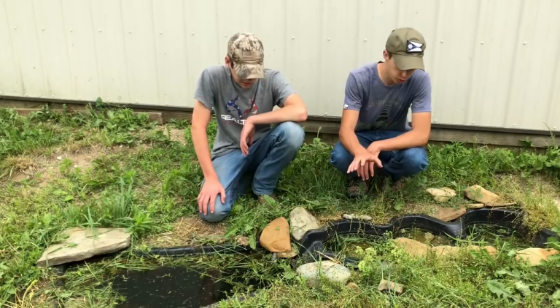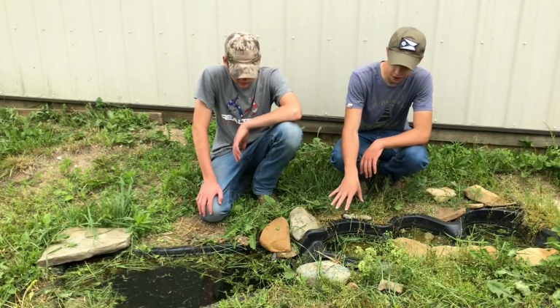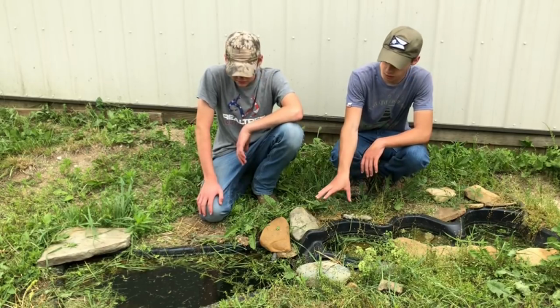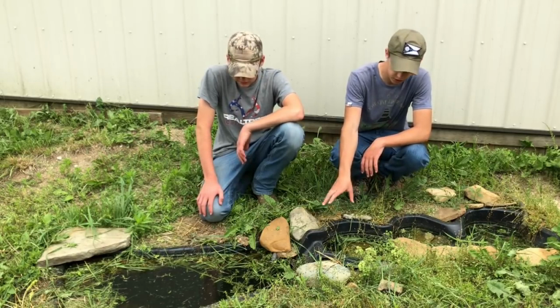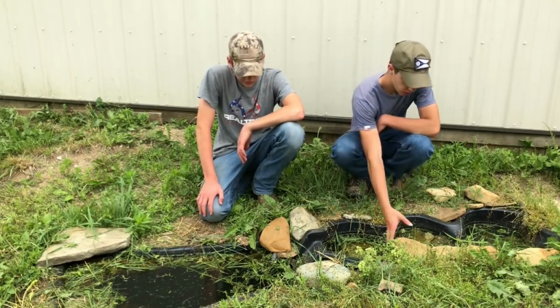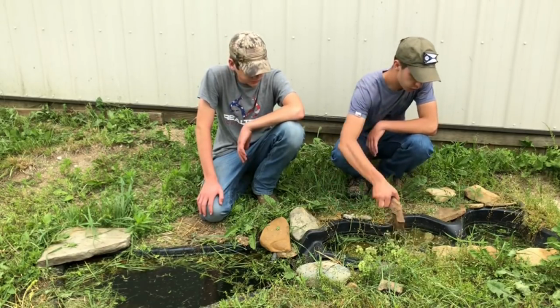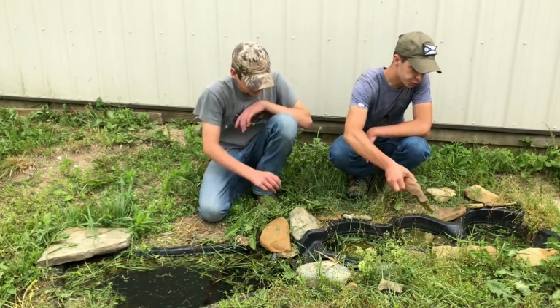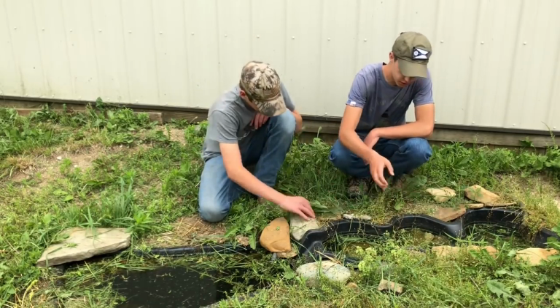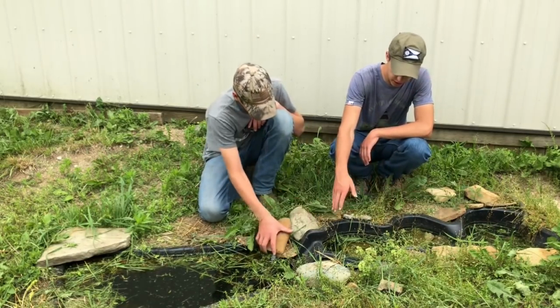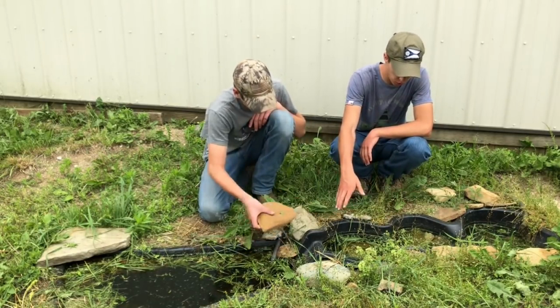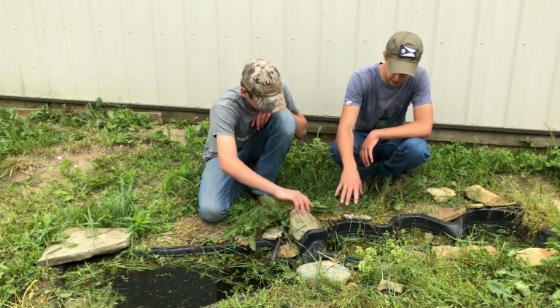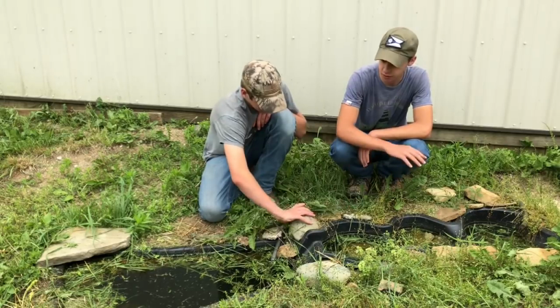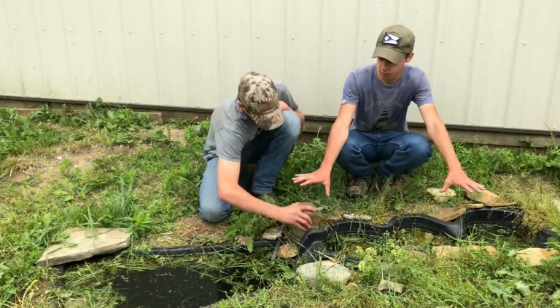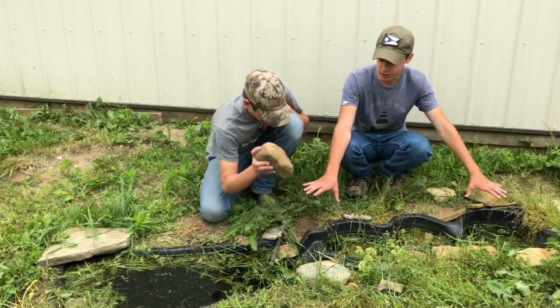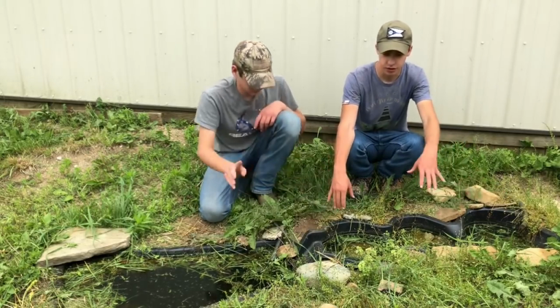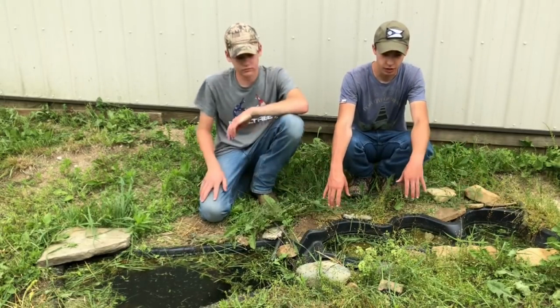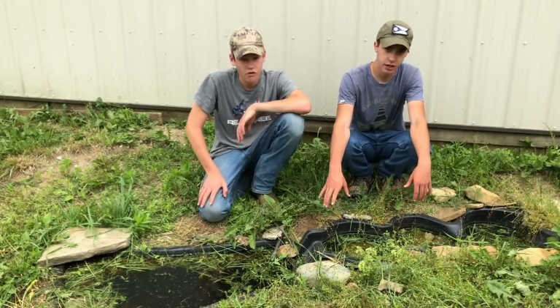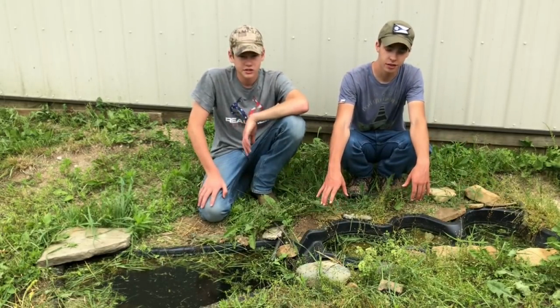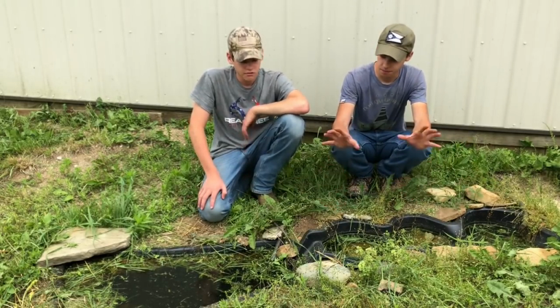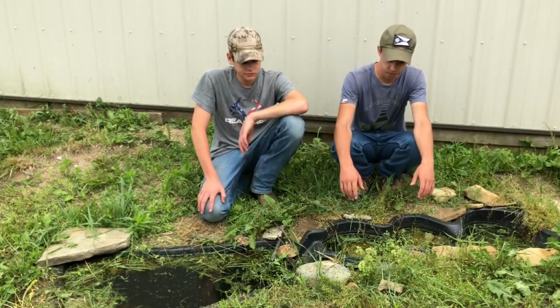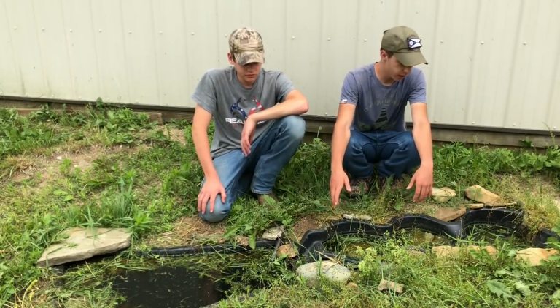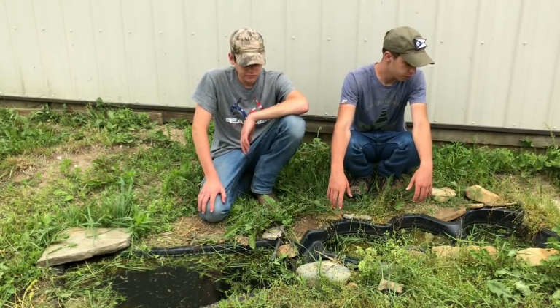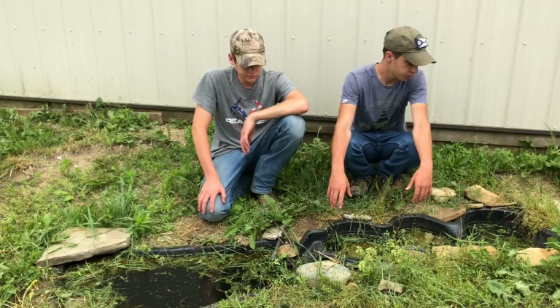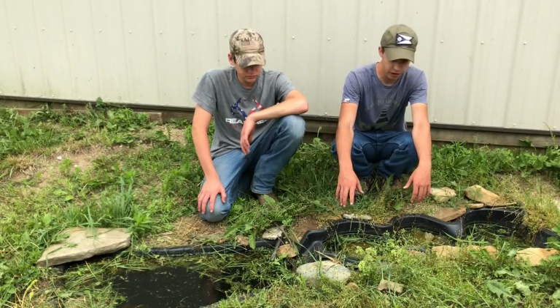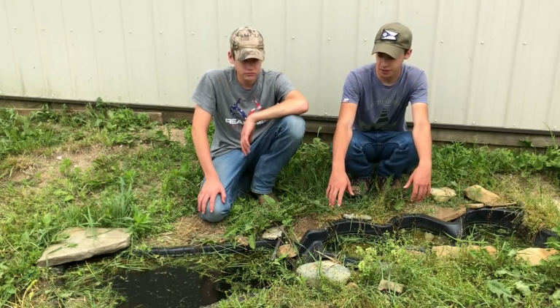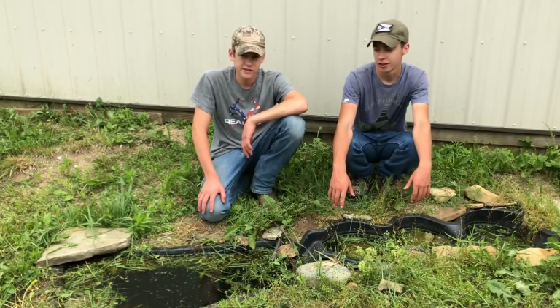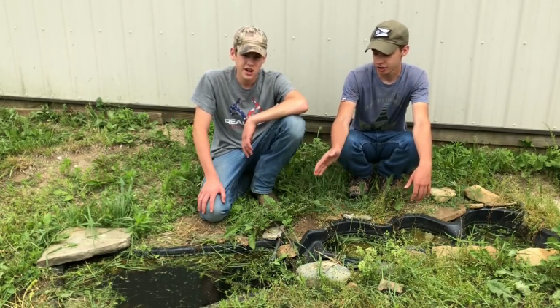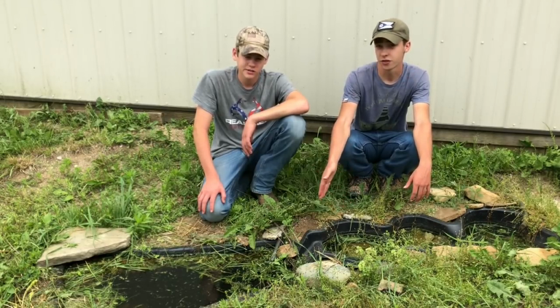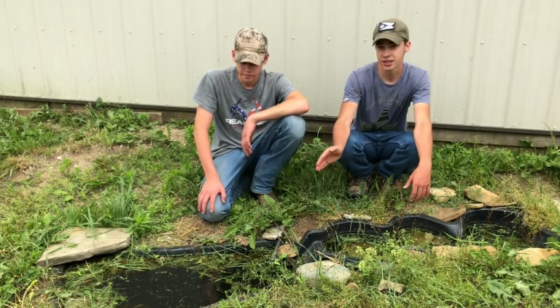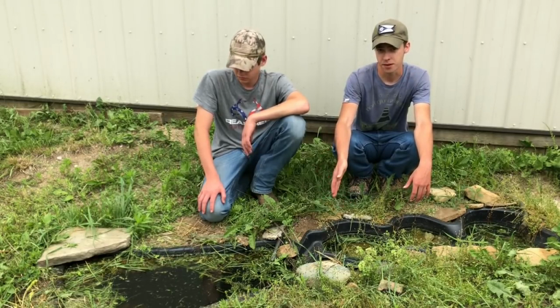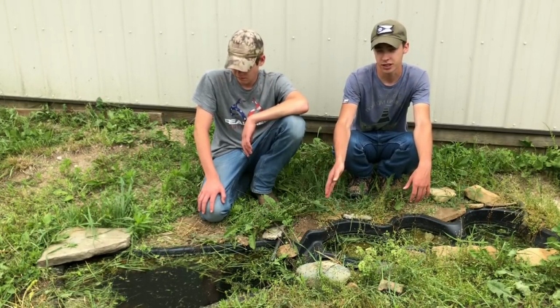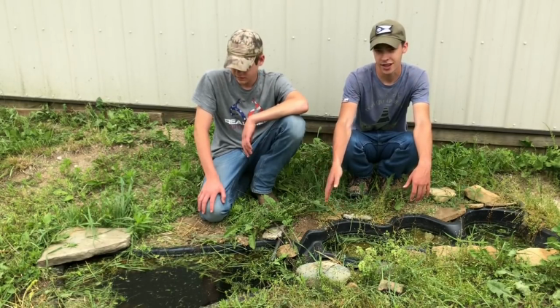The first thing we're going to do is take up all of this — remove all these rocks, take out the water, take out all the pre-made stuff, and then we're just going to have to fill it back in and move stuff around and see how I like it. But this is going to be the first step, so let's get to that.